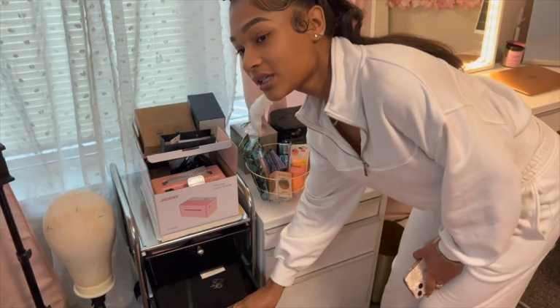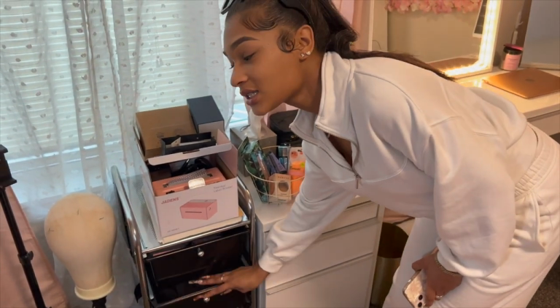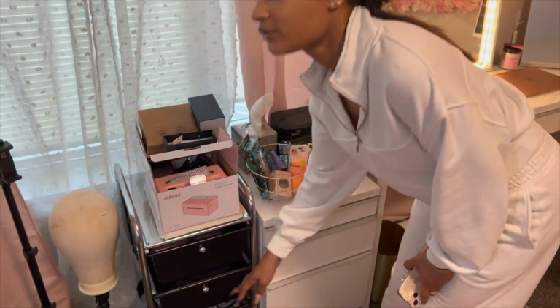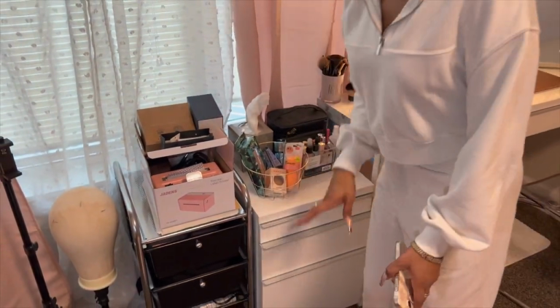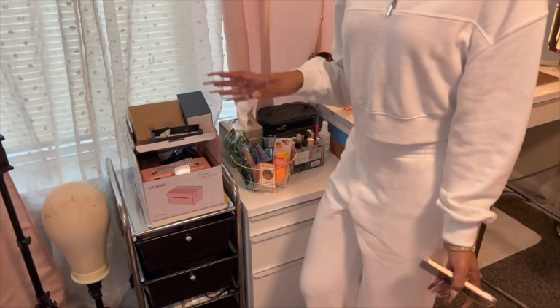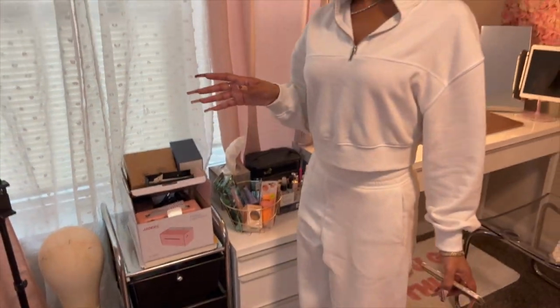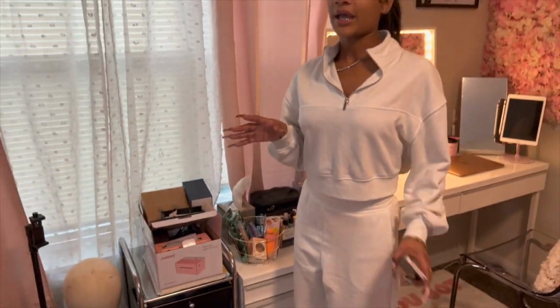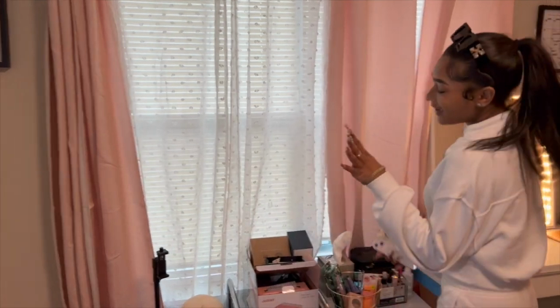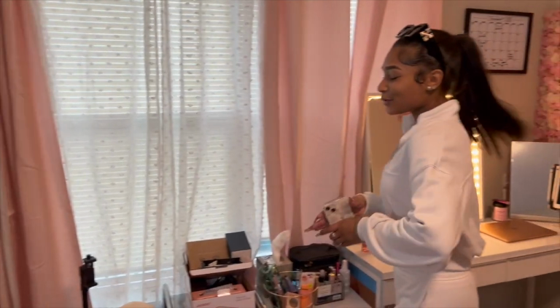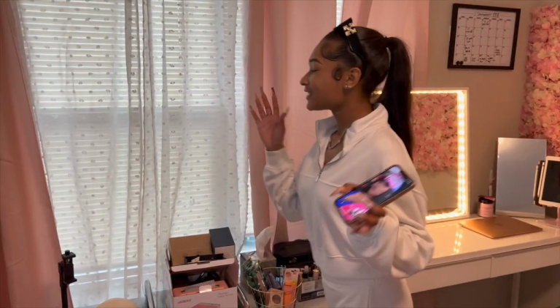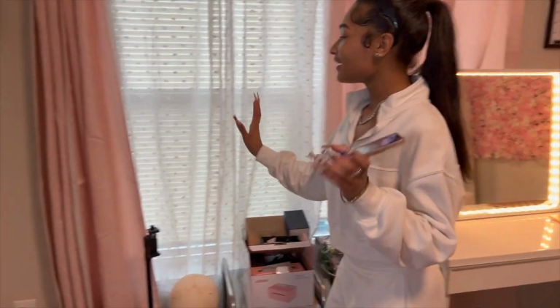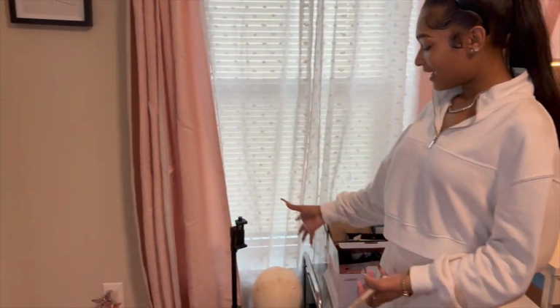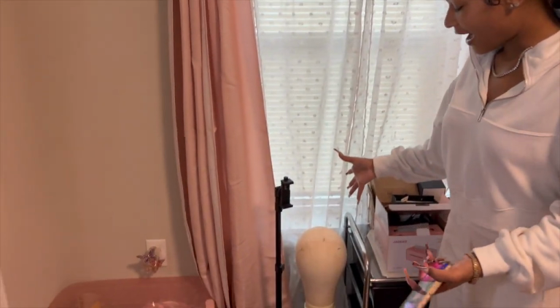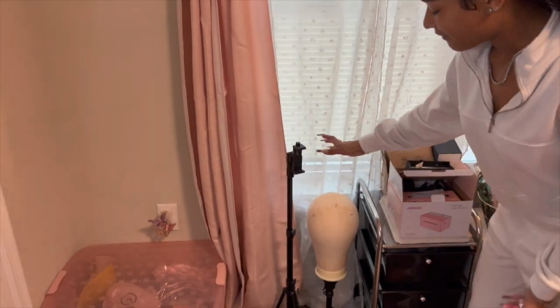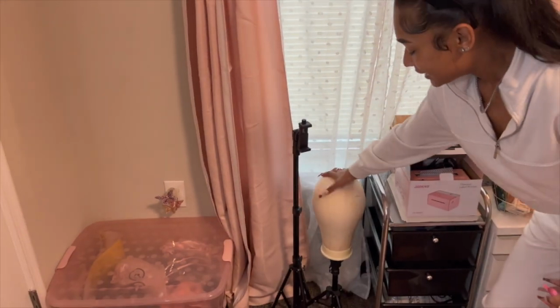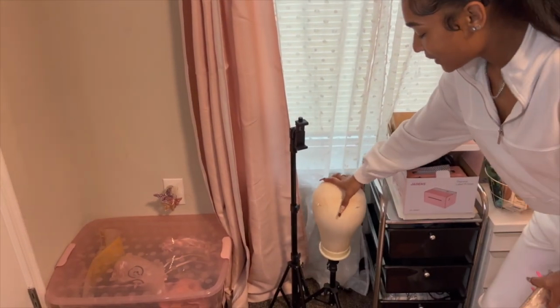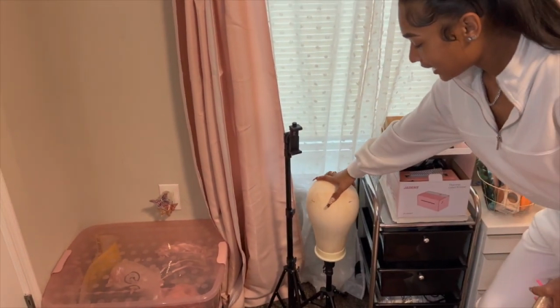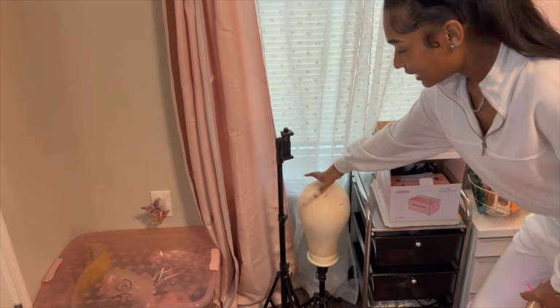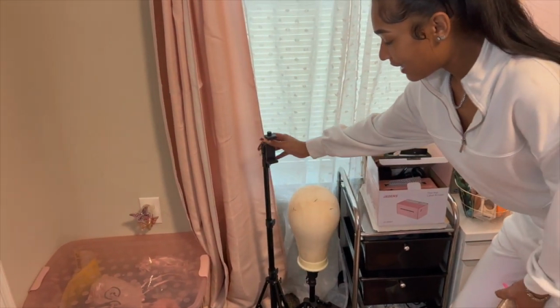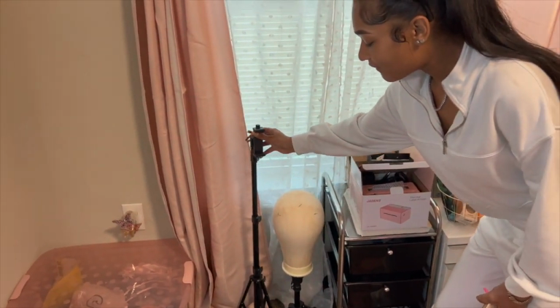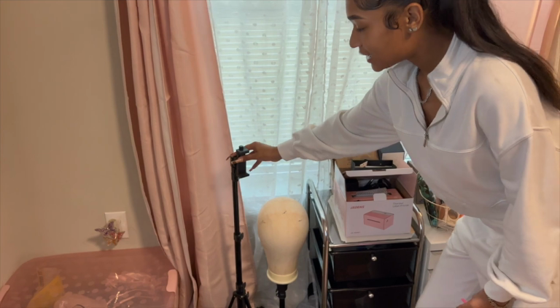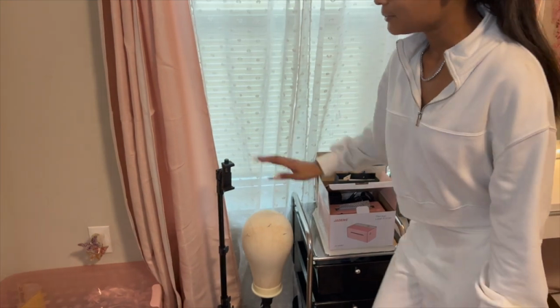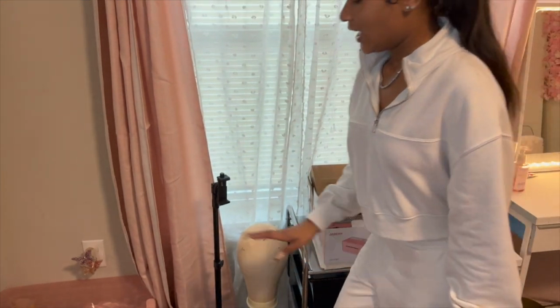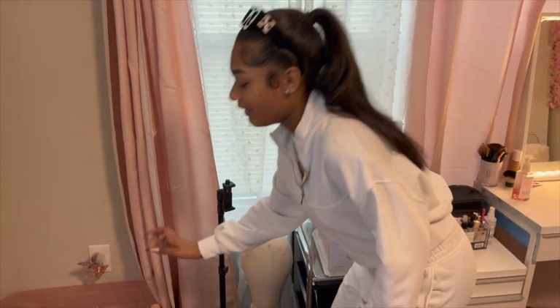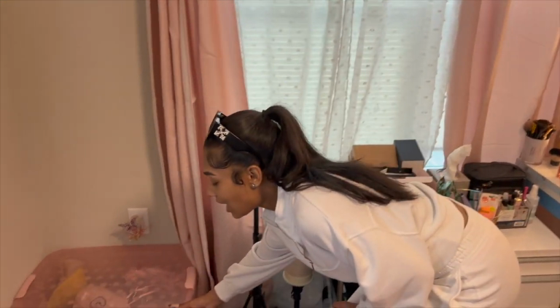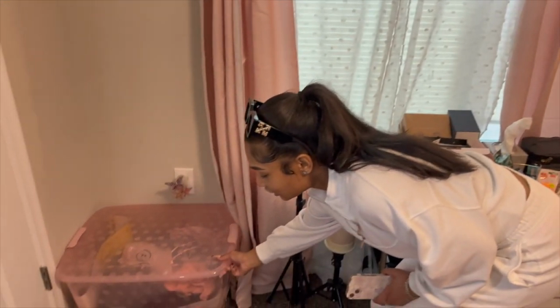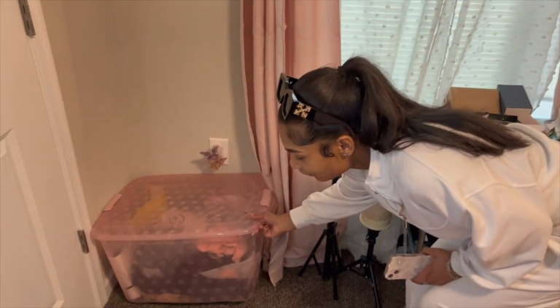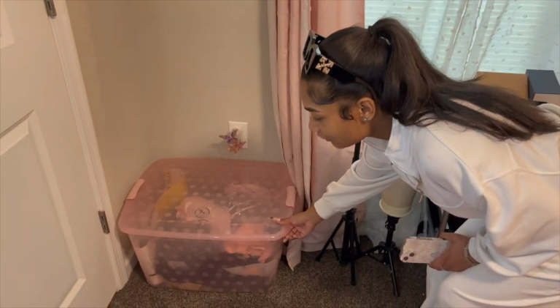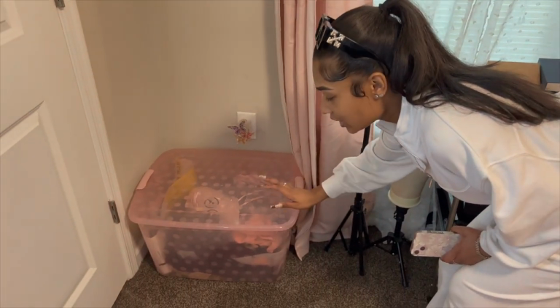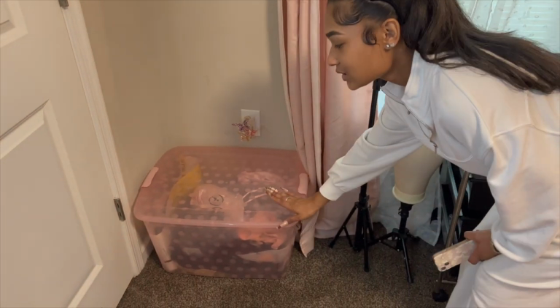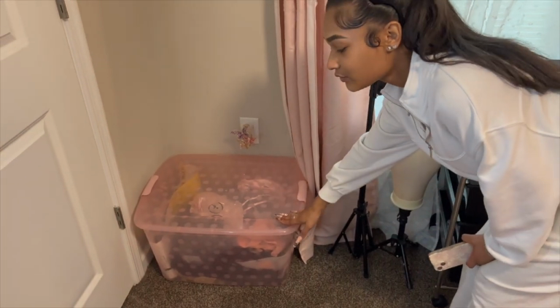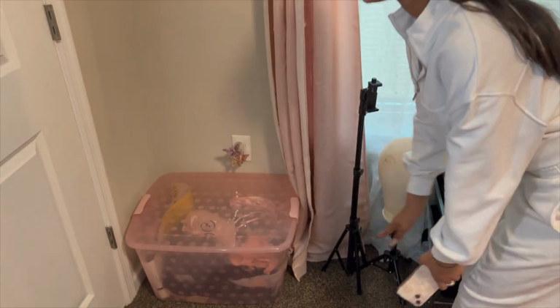I honestly don't really do Instagram promos anymore. Right here I have this mannequin head, a phone stand, and this box literally full of wigs. This tub is from Target.